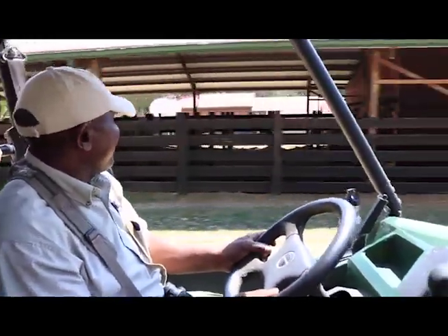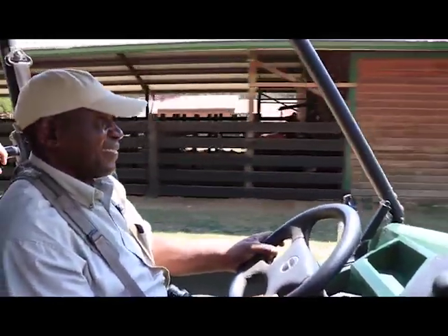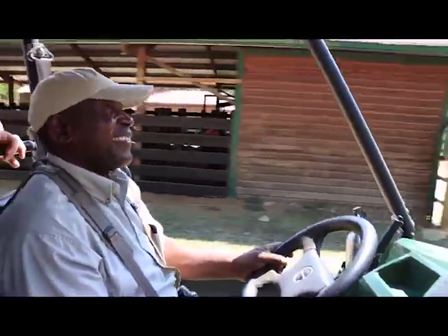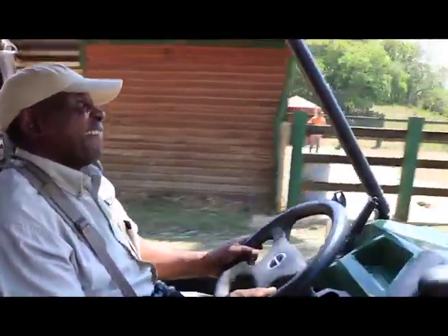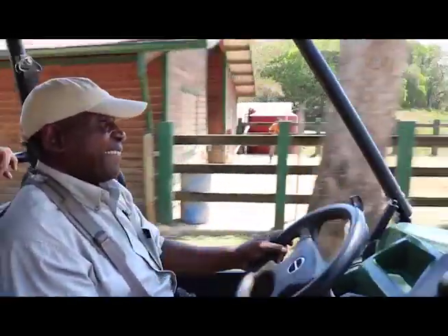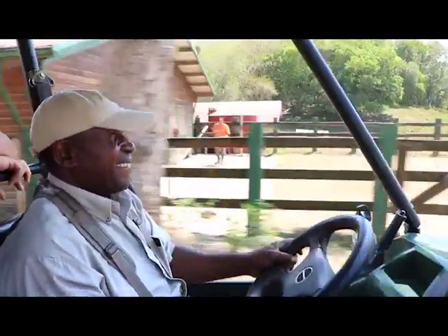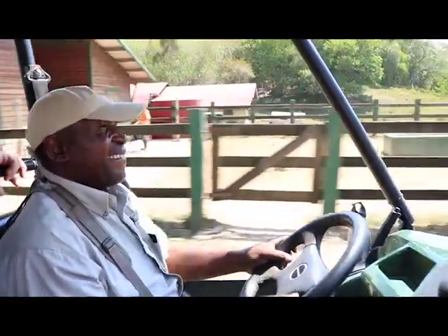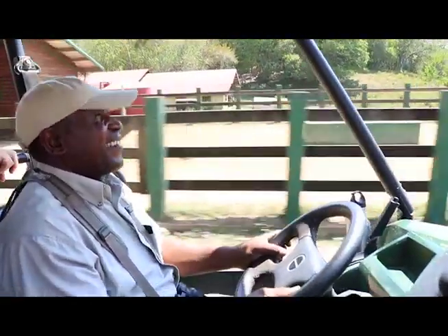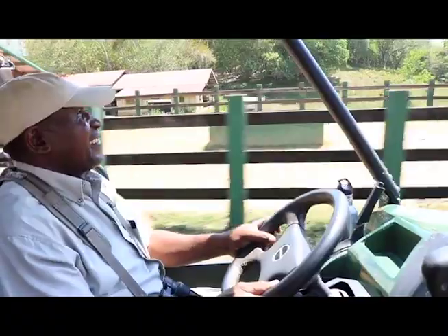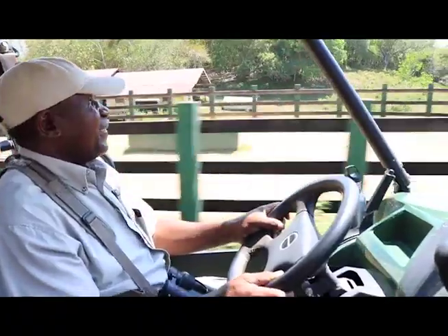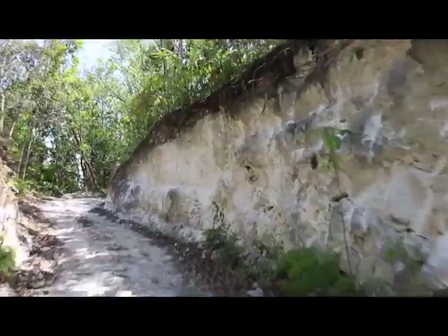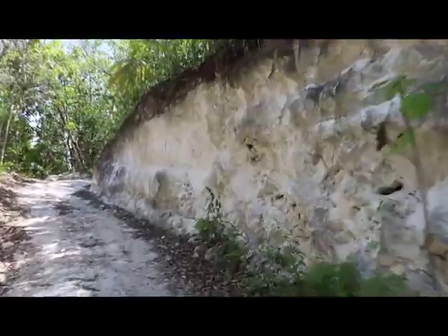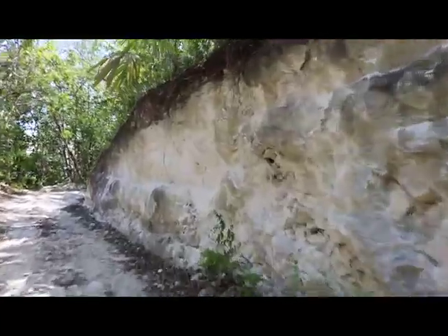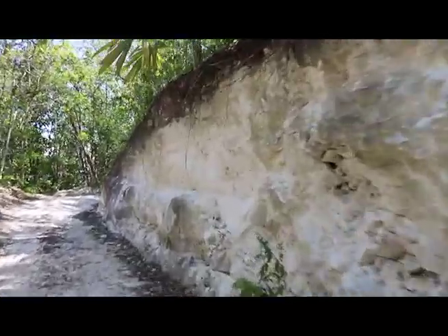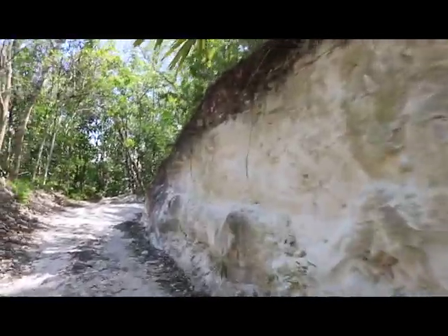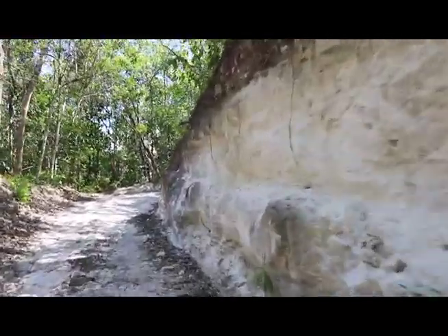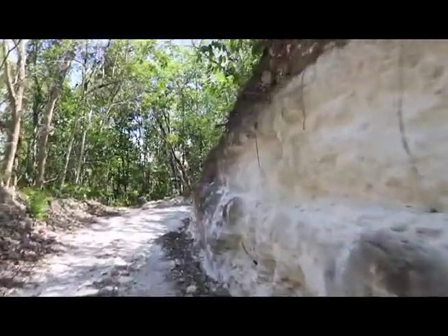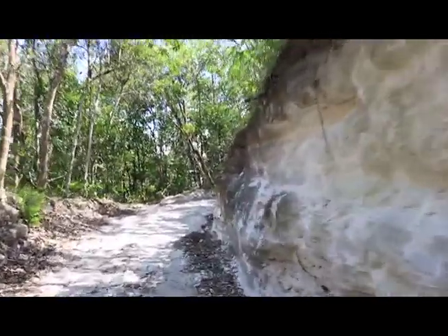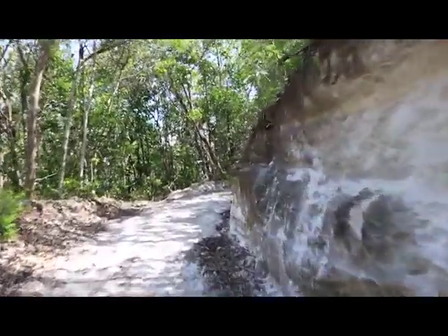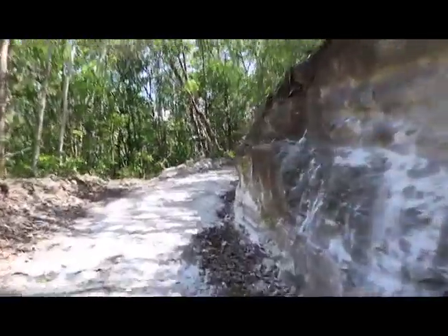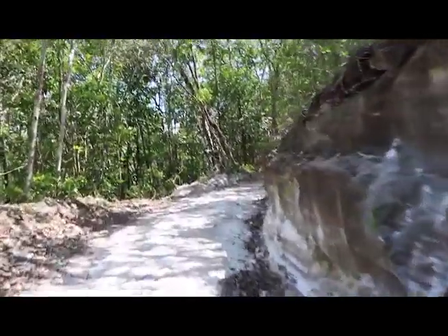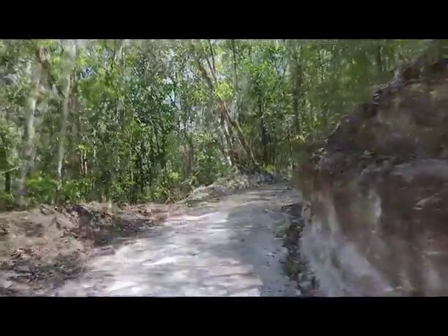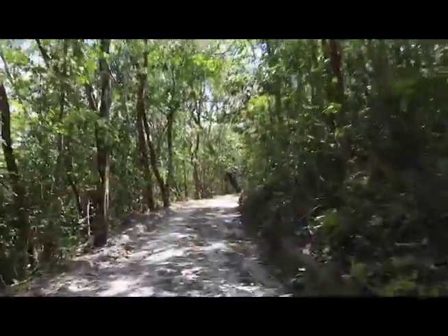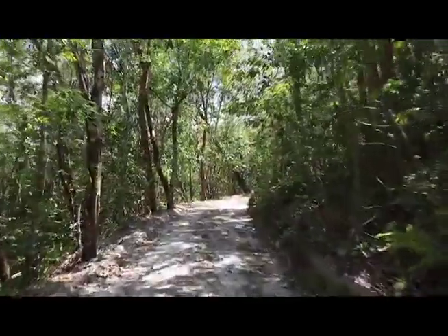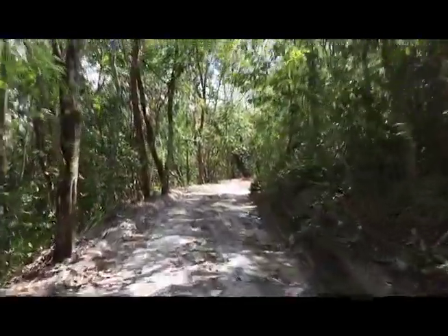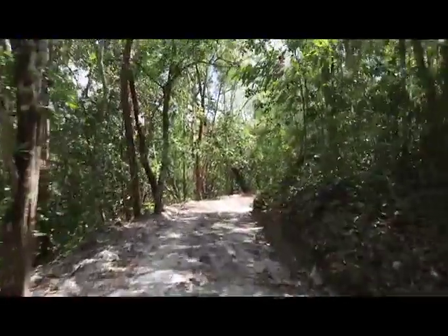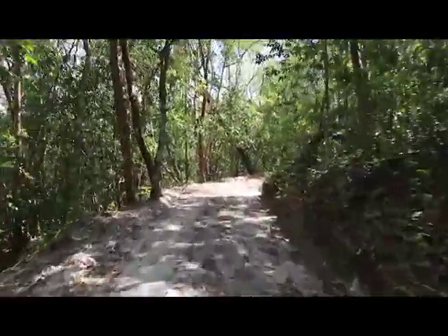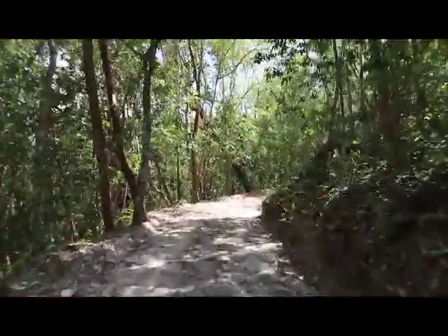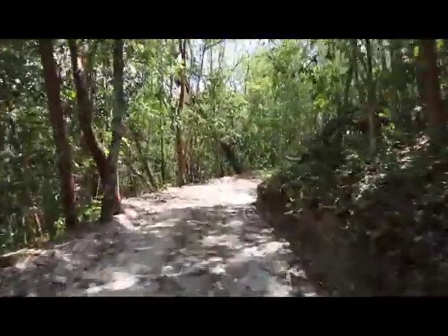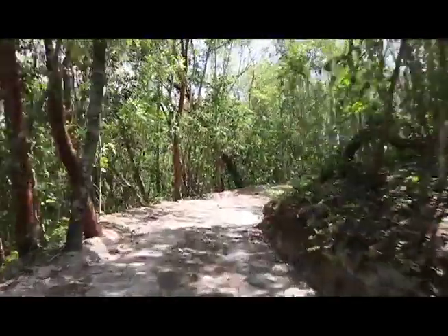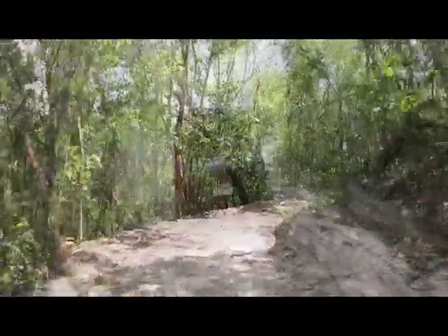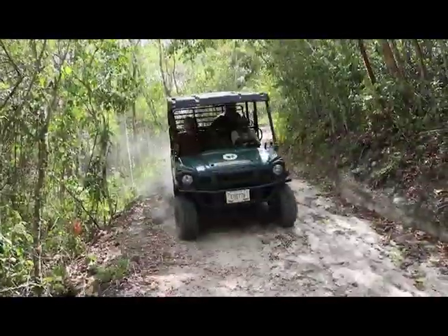Naturalist guide Misha Kelia joined us as we ventured deeper into the reserve for the Rainforest RTV Safari Tour. The tour took us along rainforest trails, through the Cajun Ridge, and through broadleaf forests that support a wide variety of wildlife.